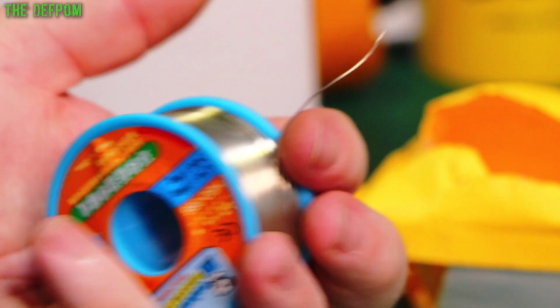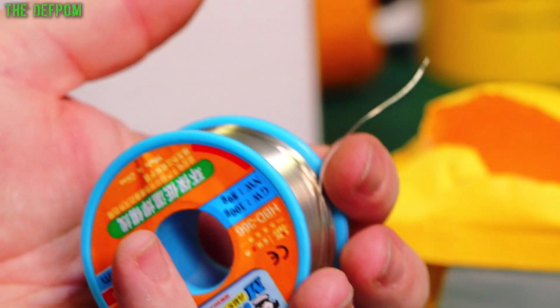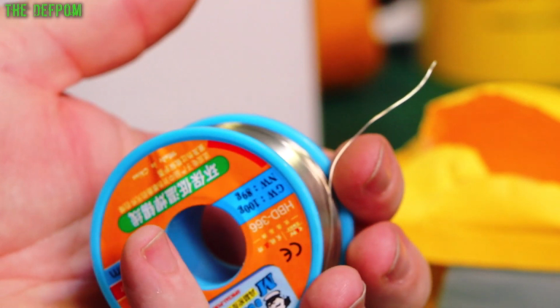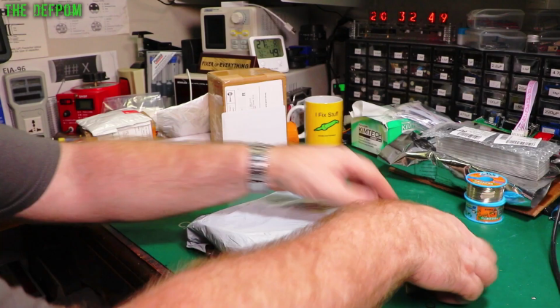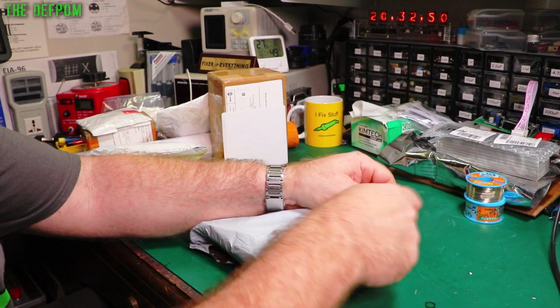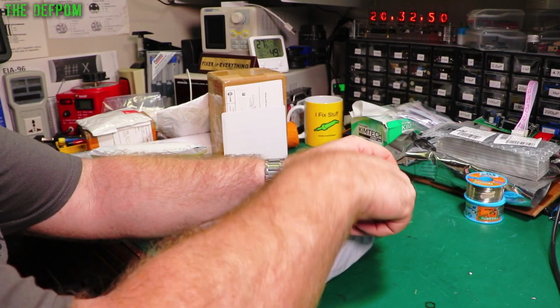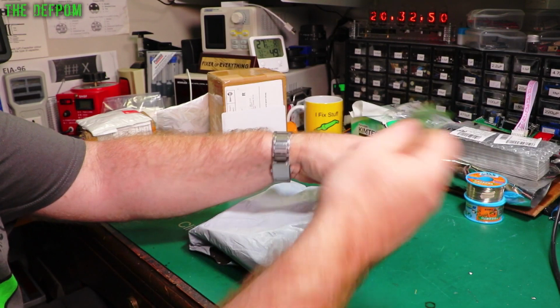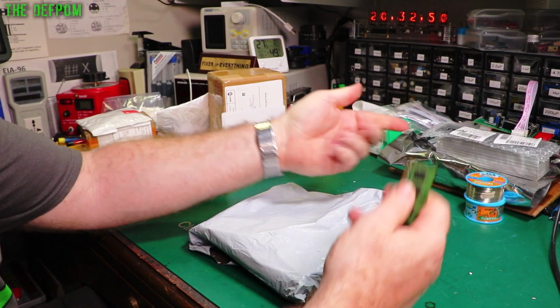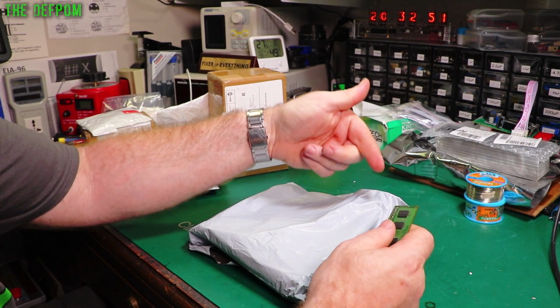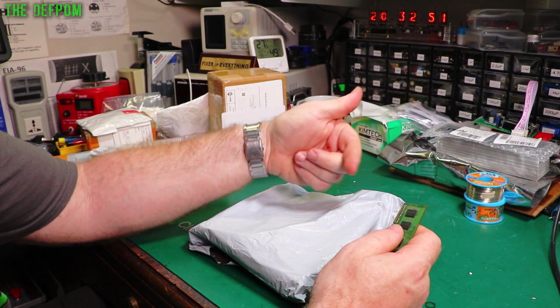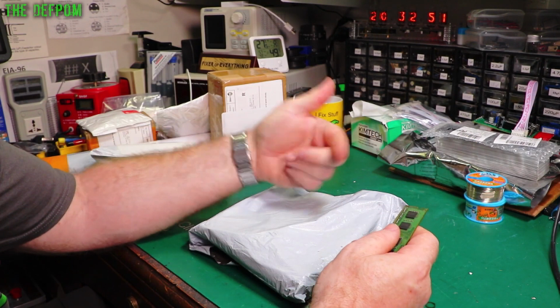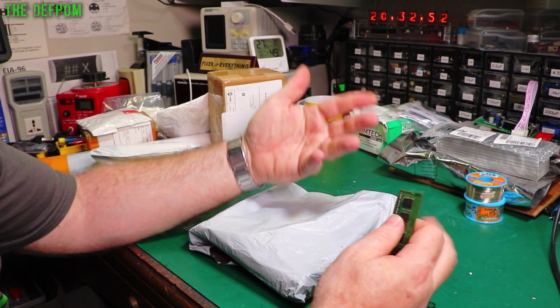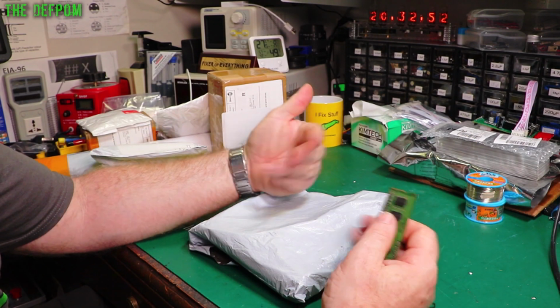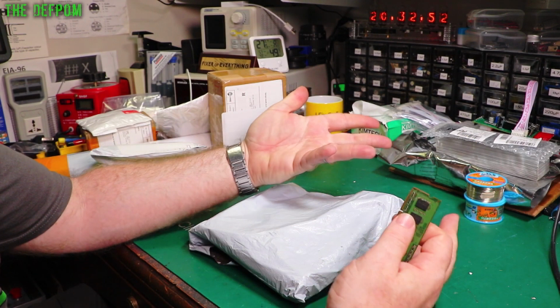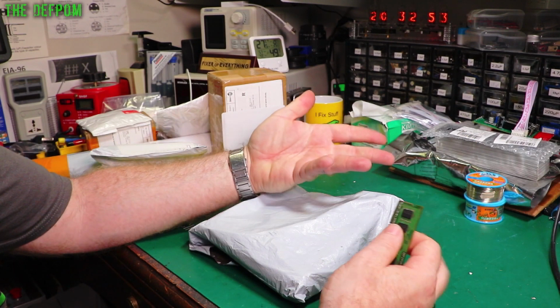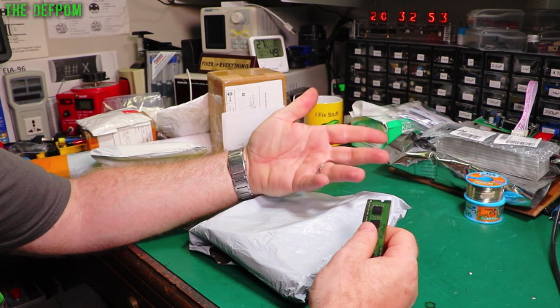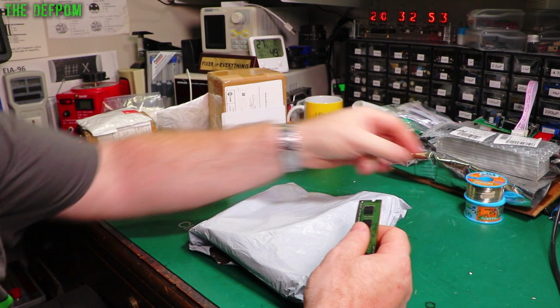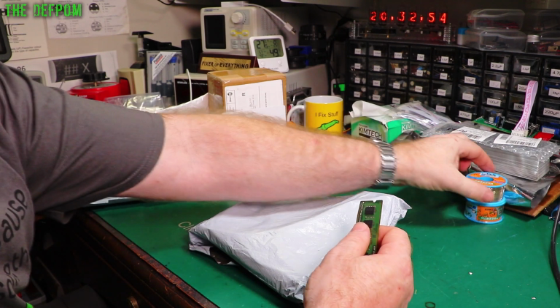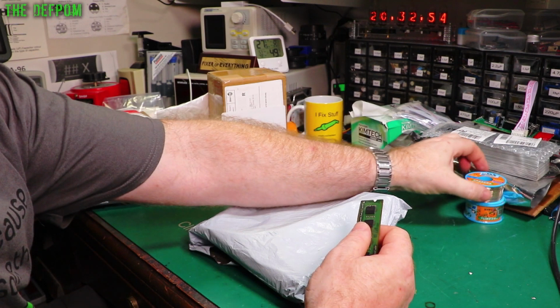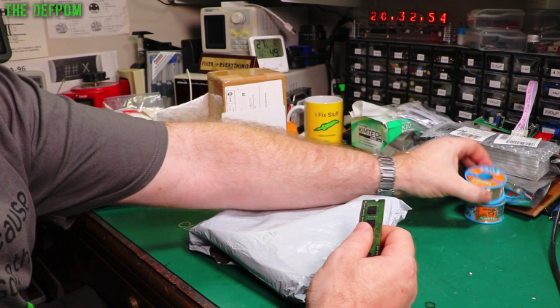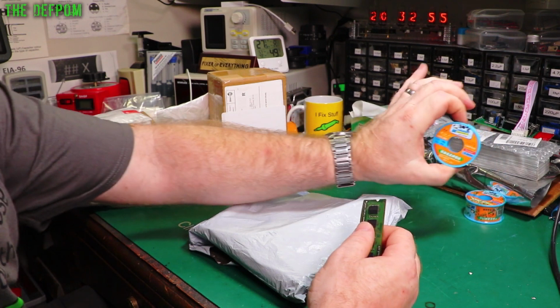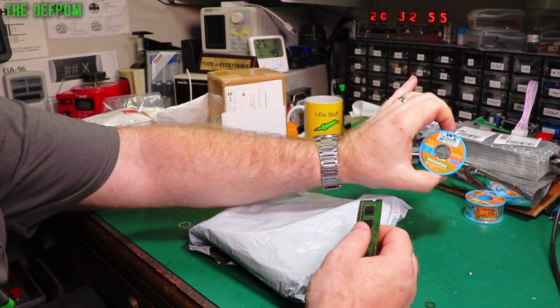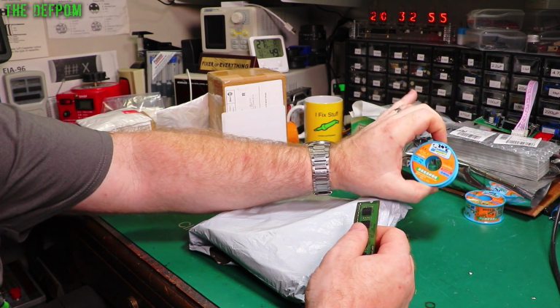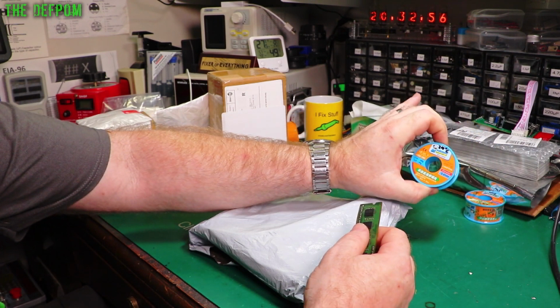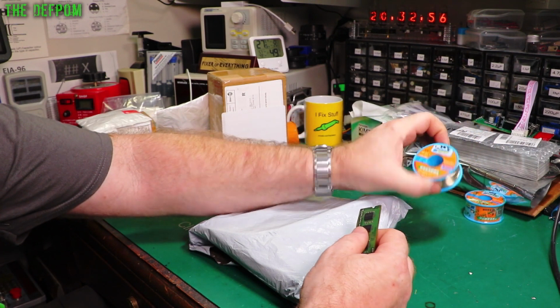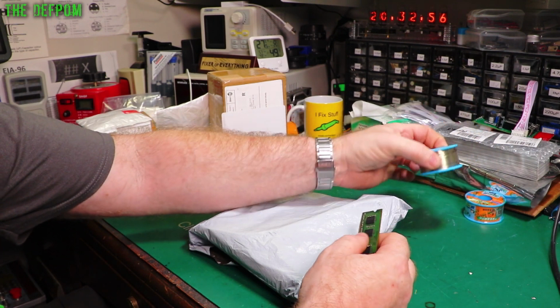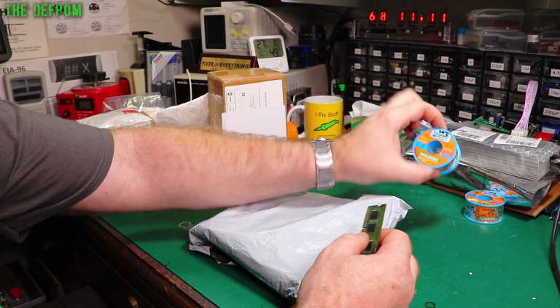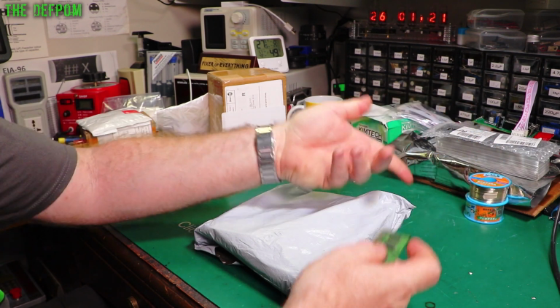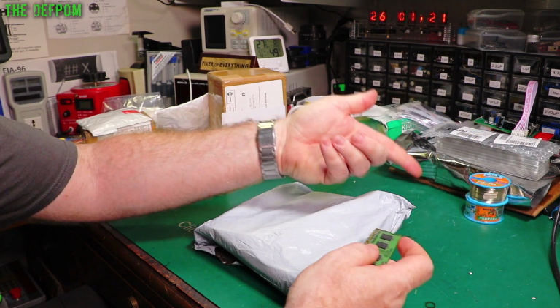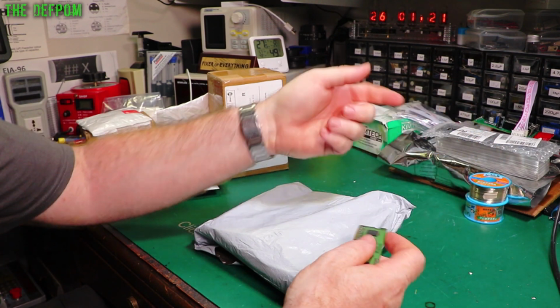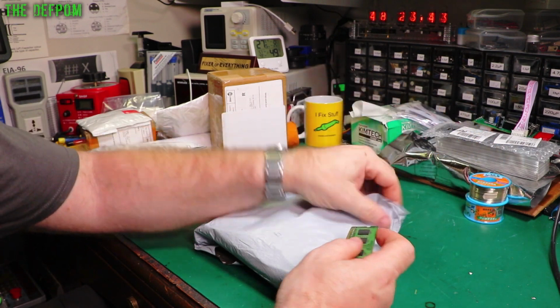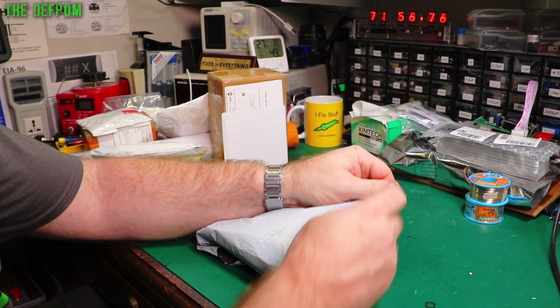That's not what I asked for. You can check out links down below for anything I've shown in the mailbag. I don't know, maybe this is okay if you want lead-free solder which isn't low-melt, but pretty sure it's not what I purchased.